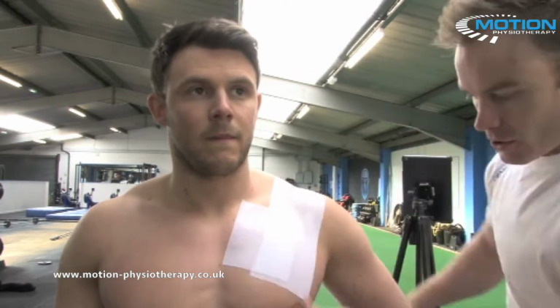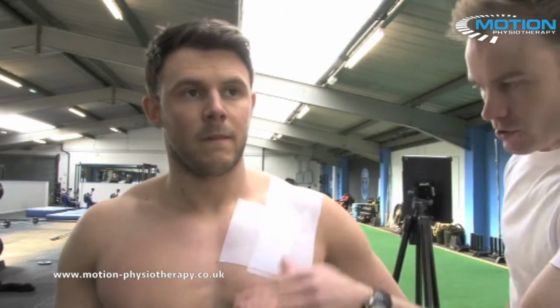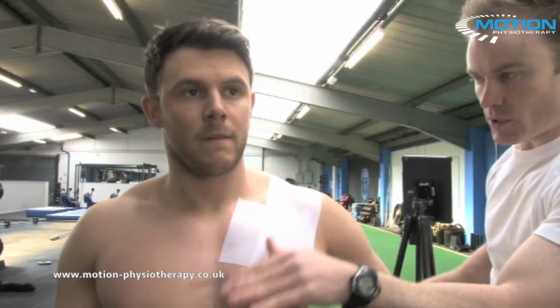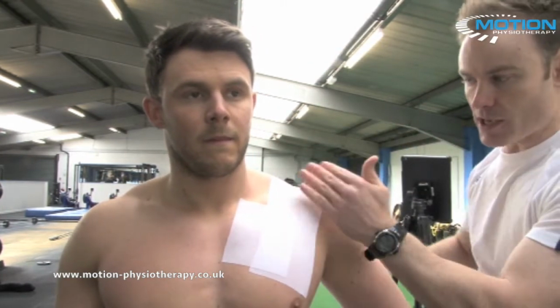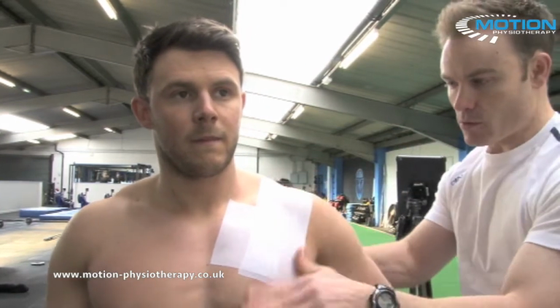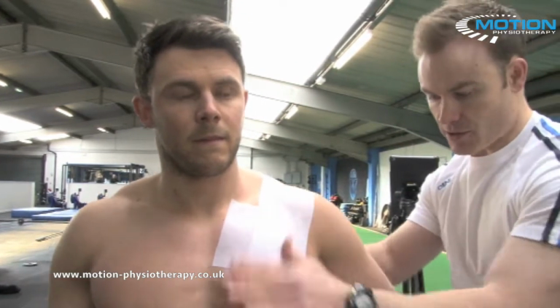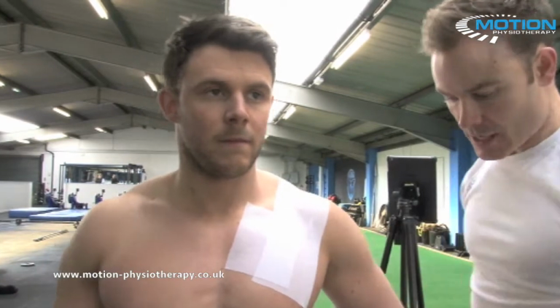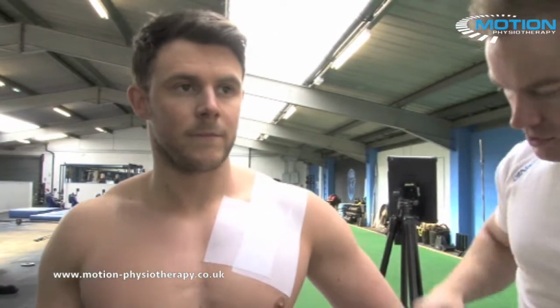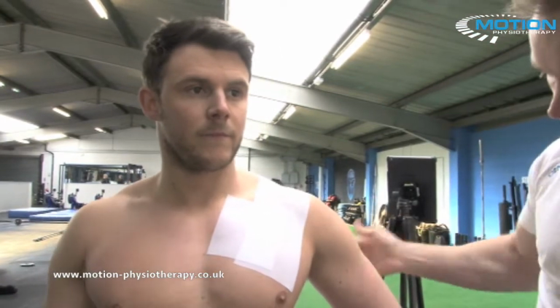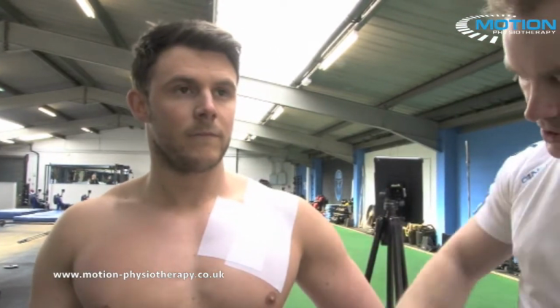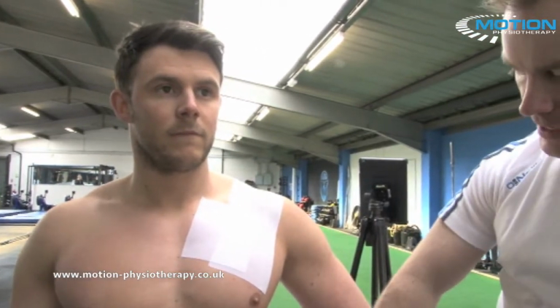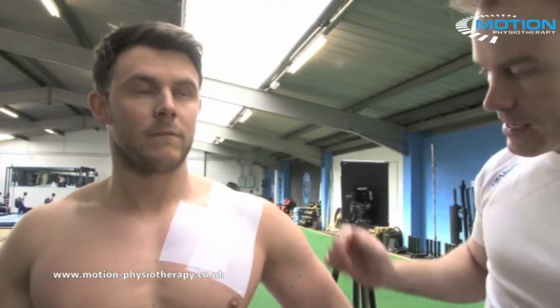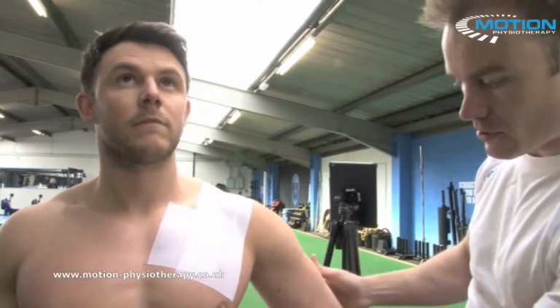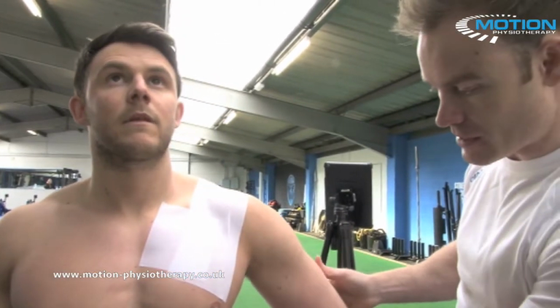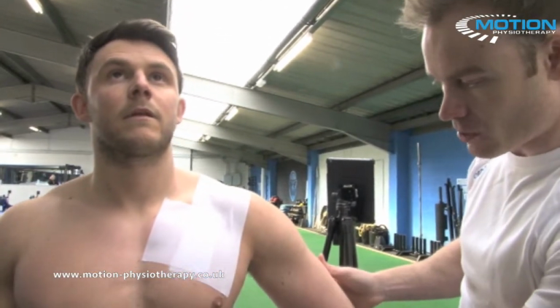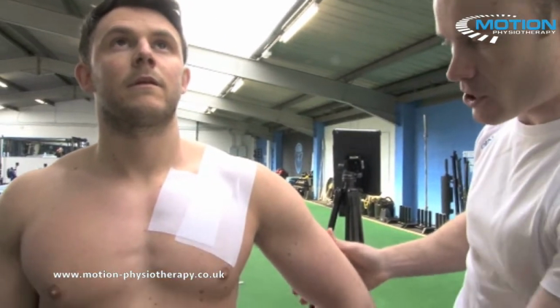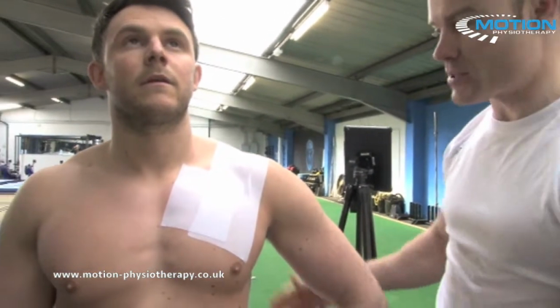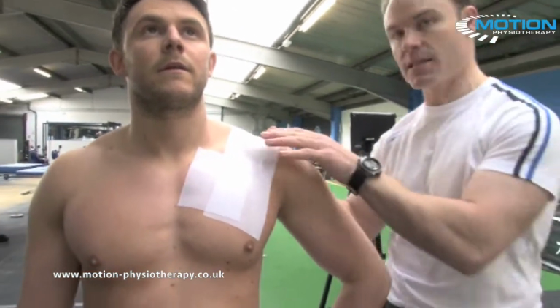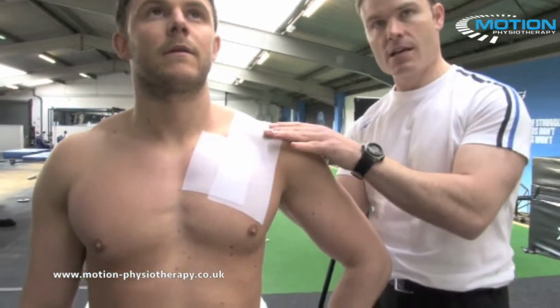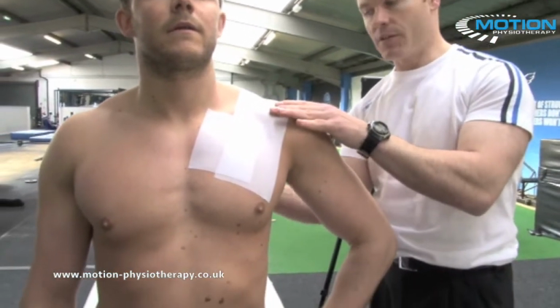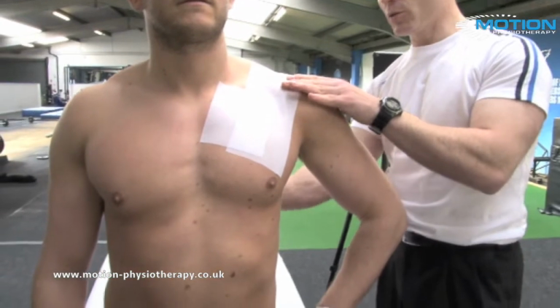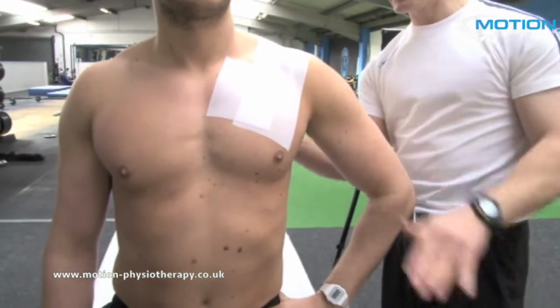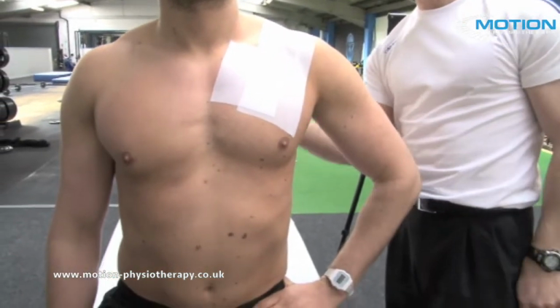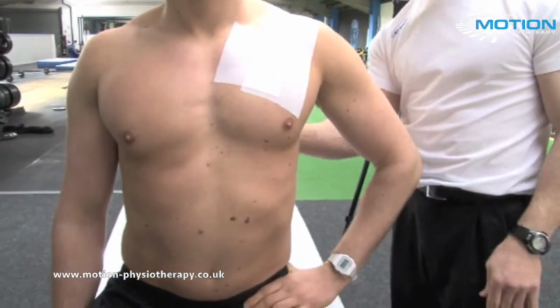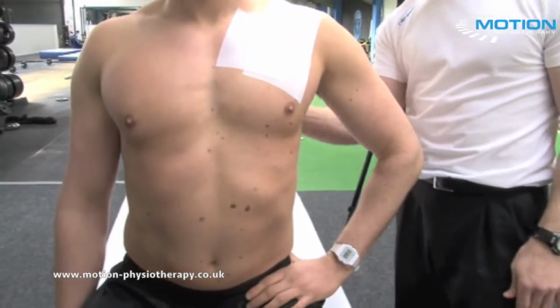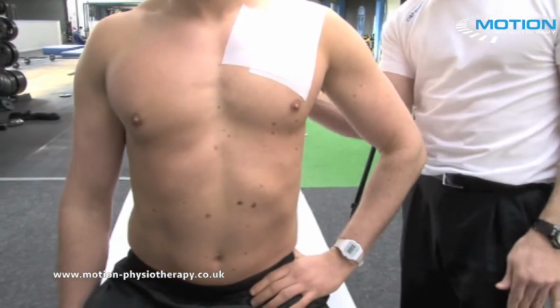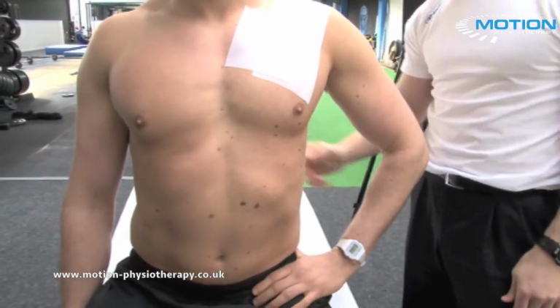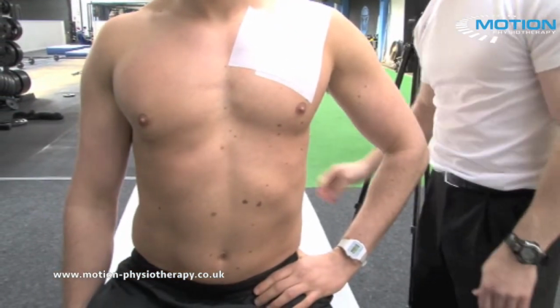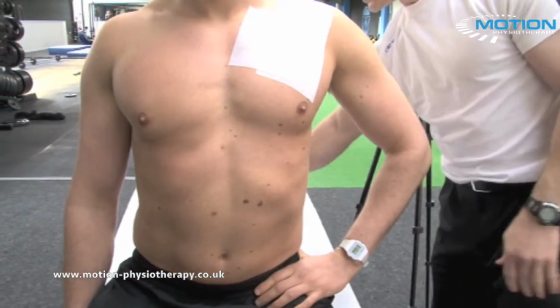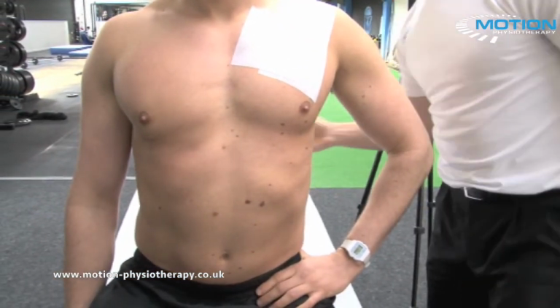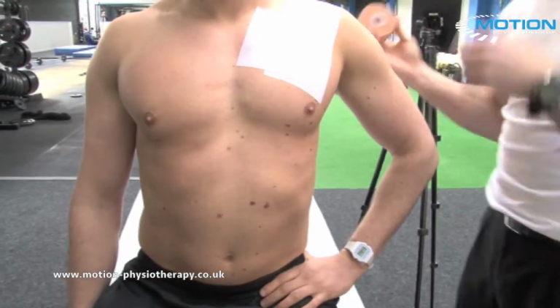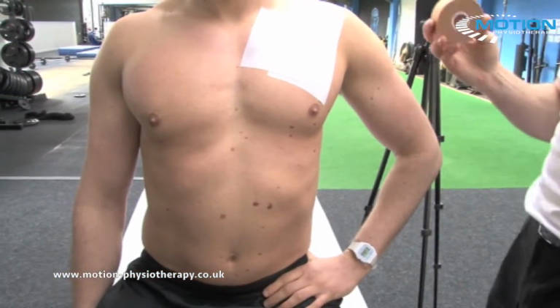To ensure you get equal pressure through this technique, make sure that the patient has the hand on the hip, so the shoulder is internally rotated and the shoulder blade is set down and neutral. Then we can start the technique.